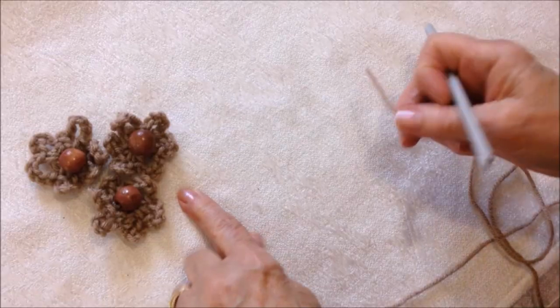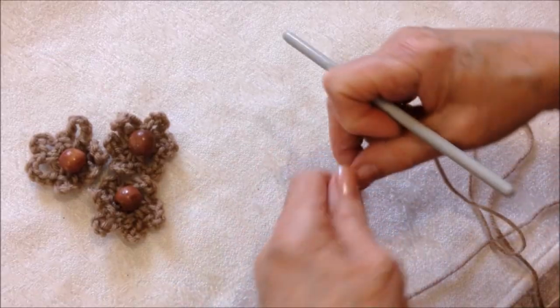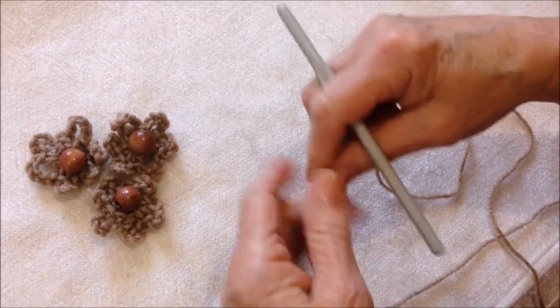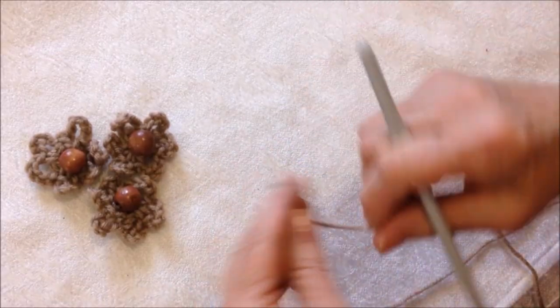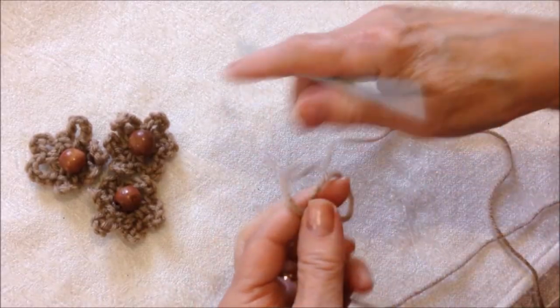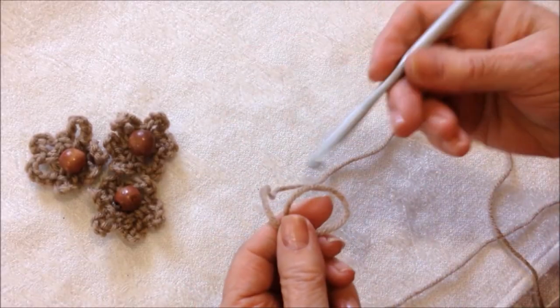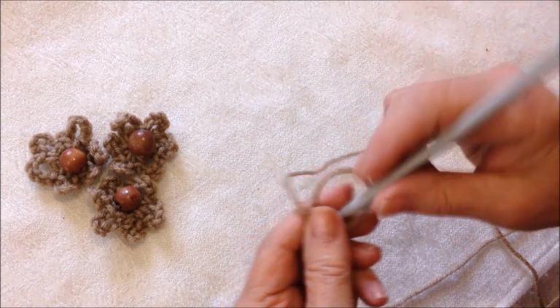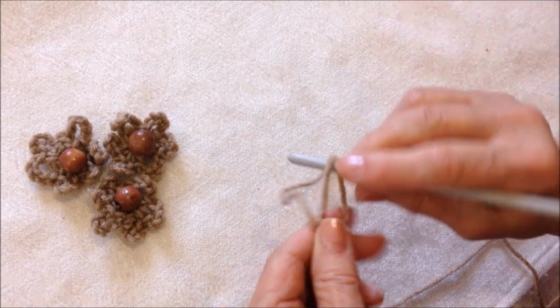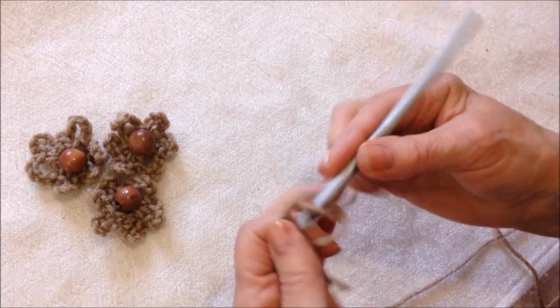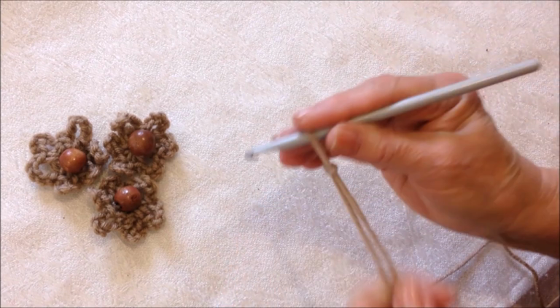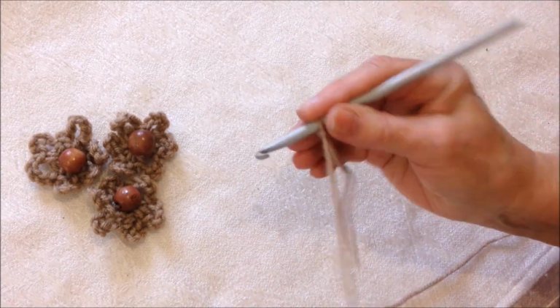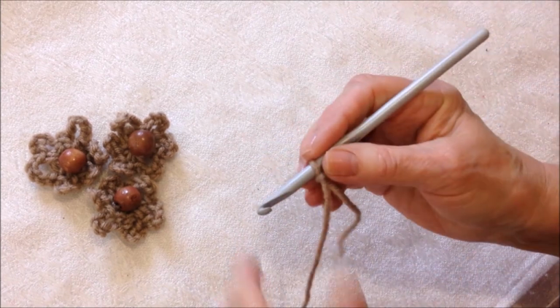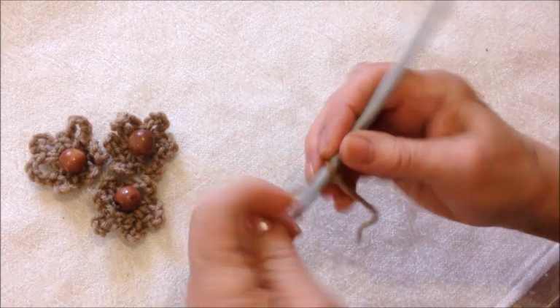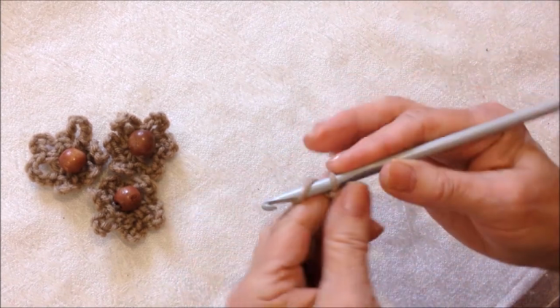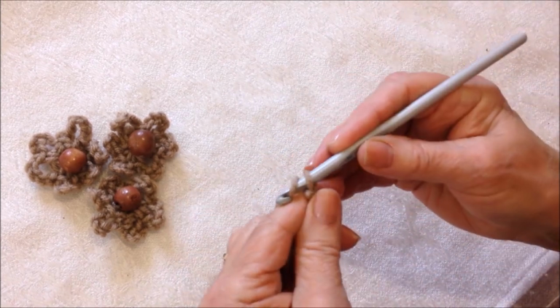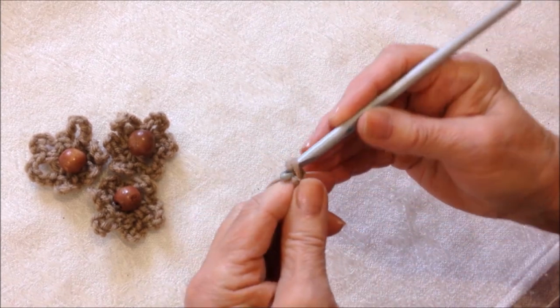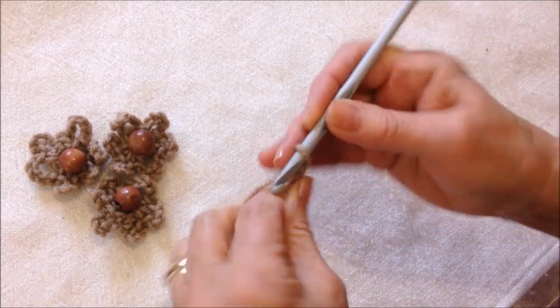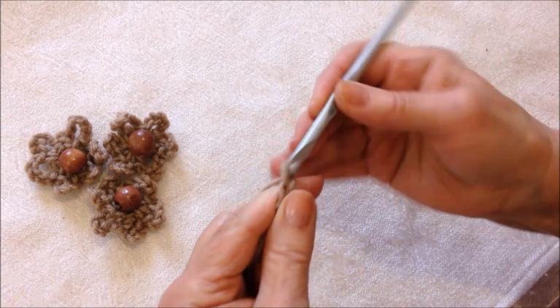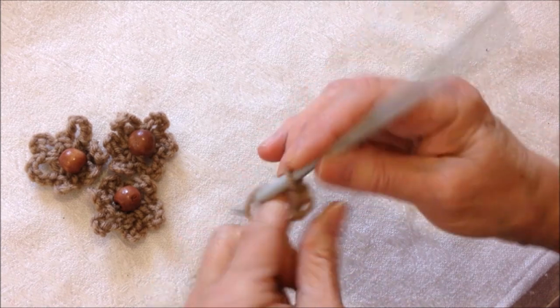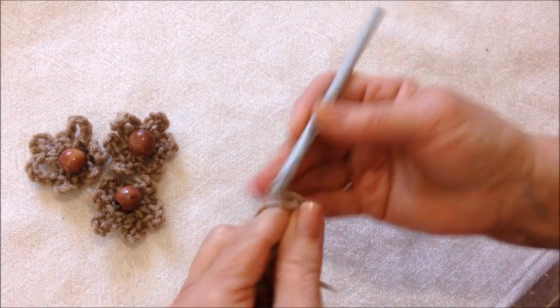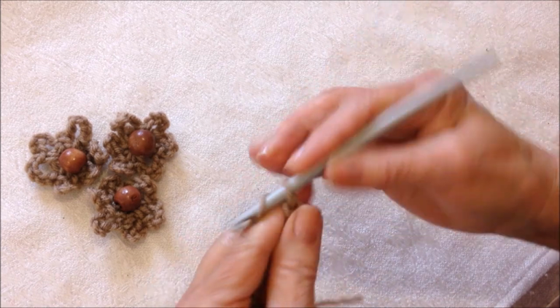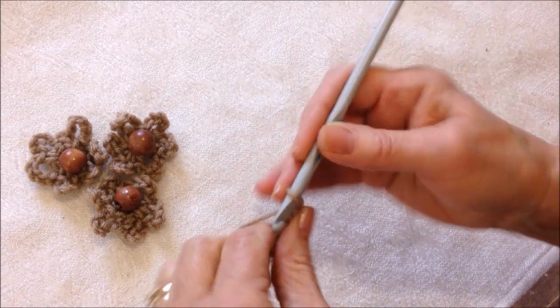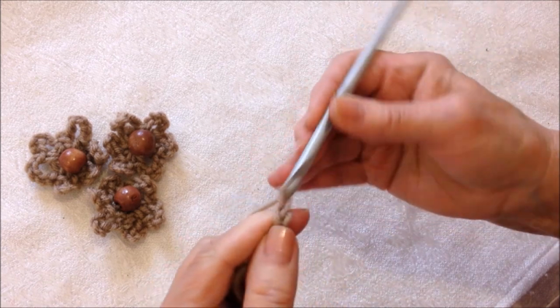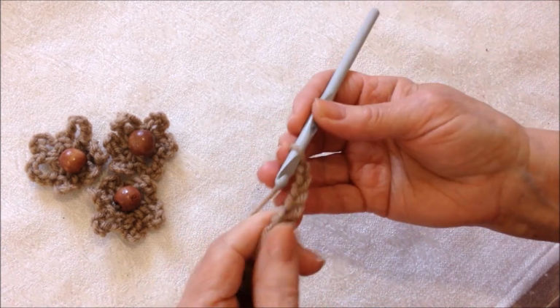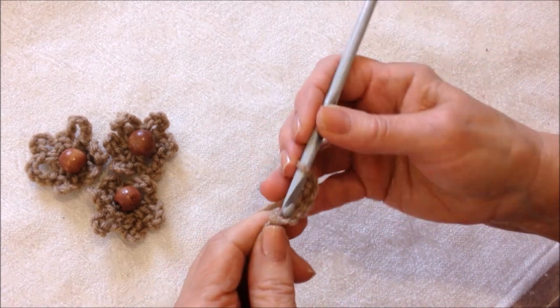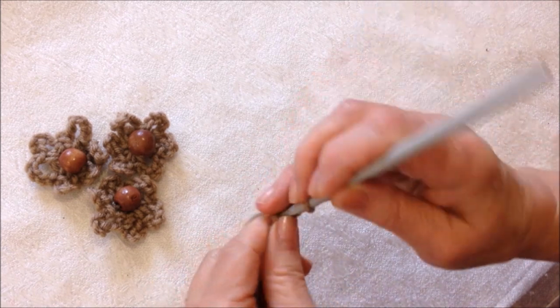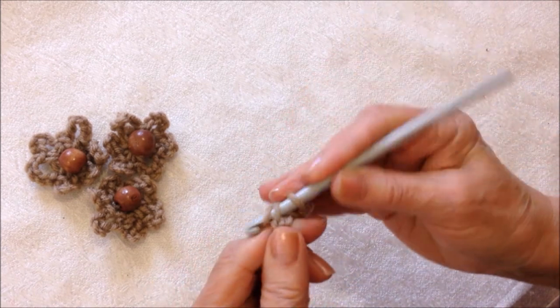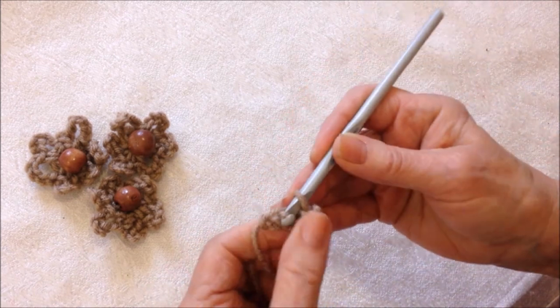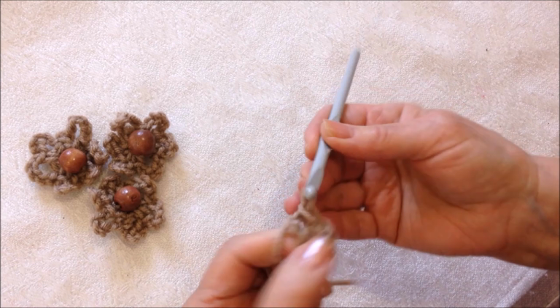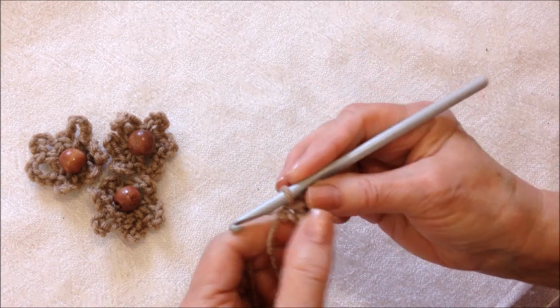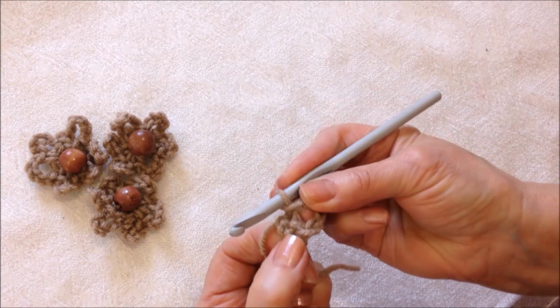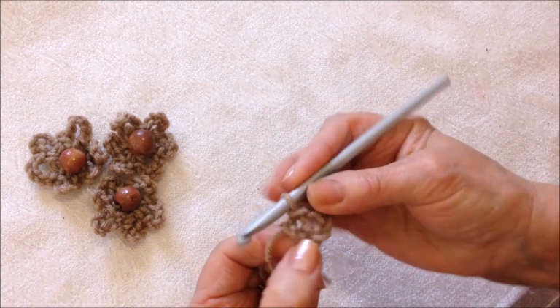To make these flowers, I used one strand of yarn and a smaller hook. Chain five, slip stitch to join and form a ring.